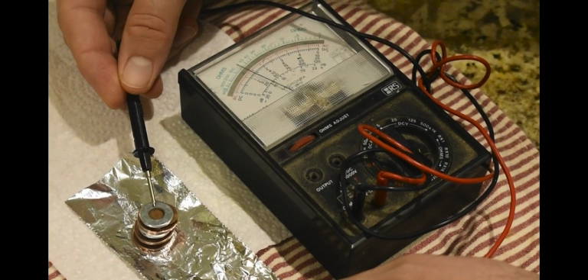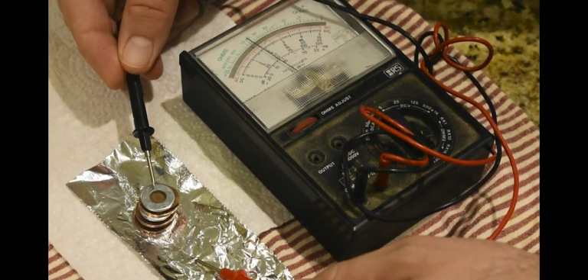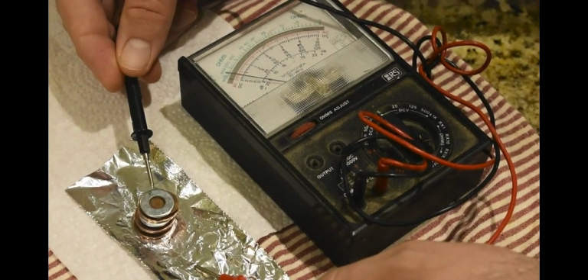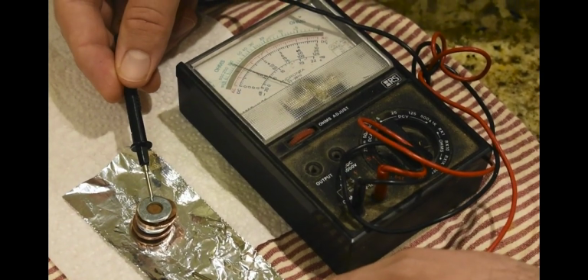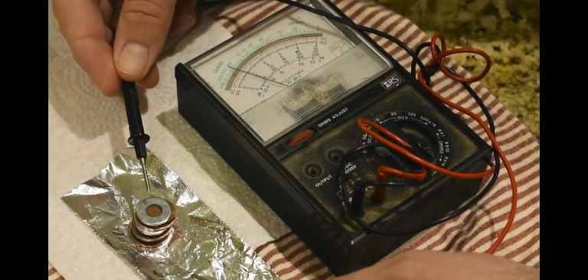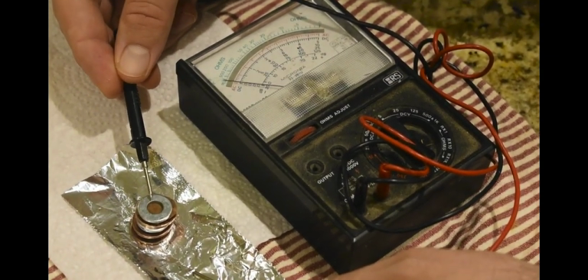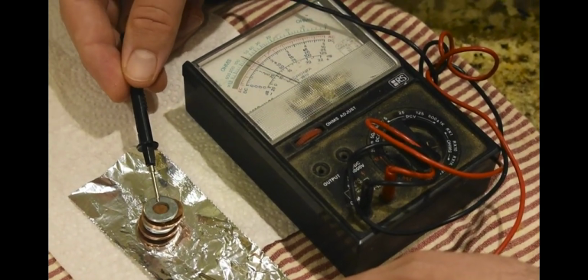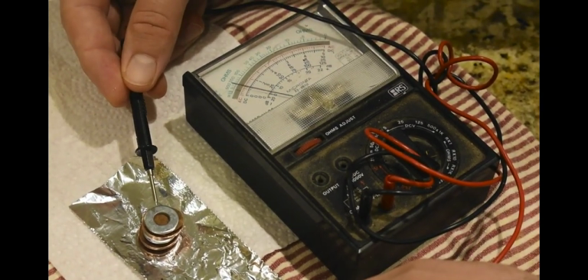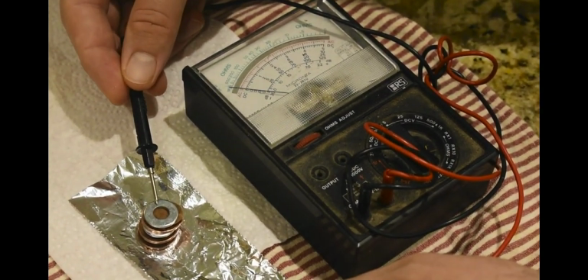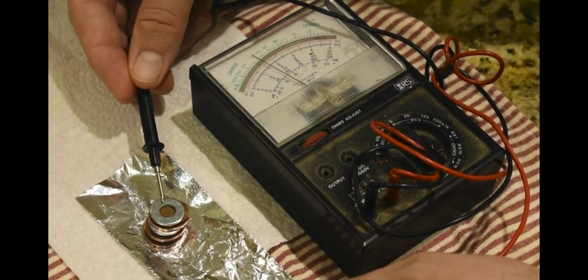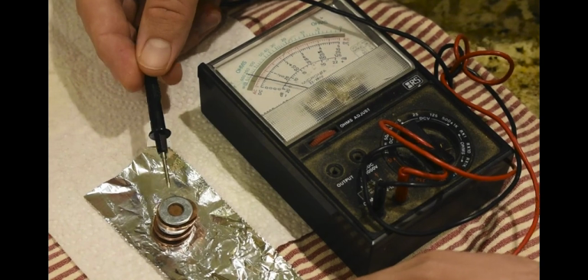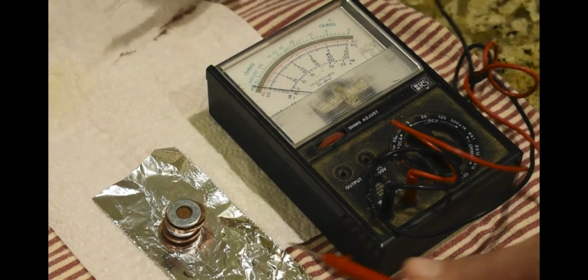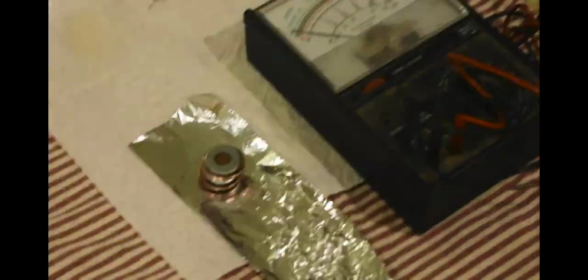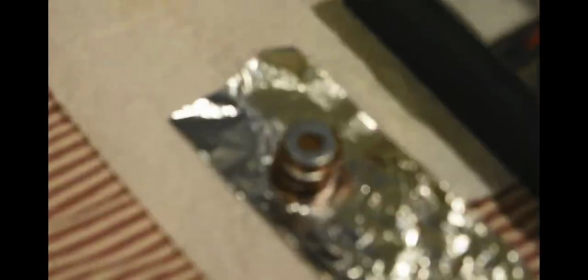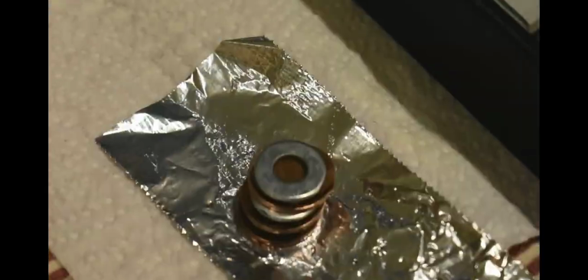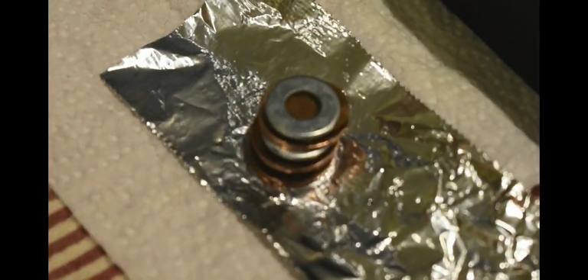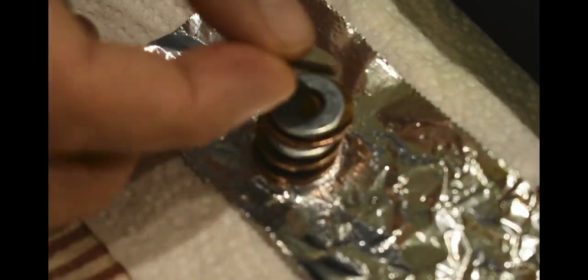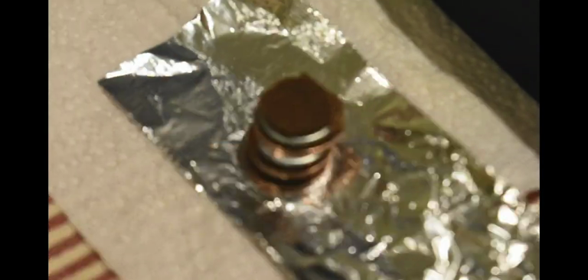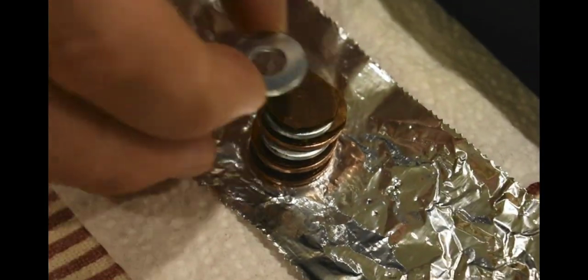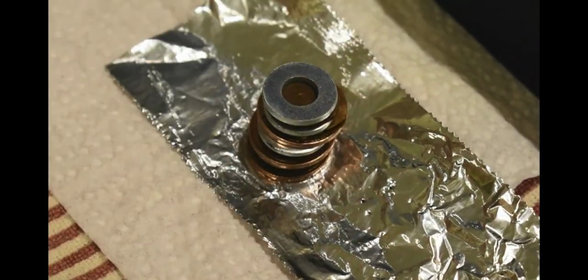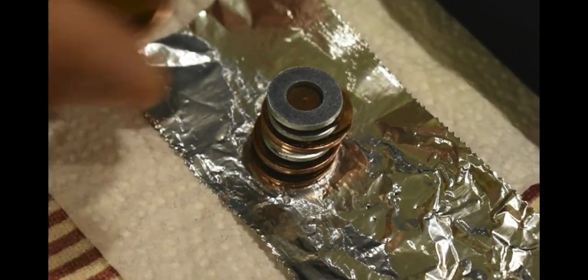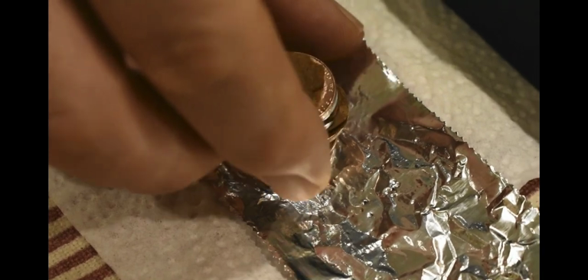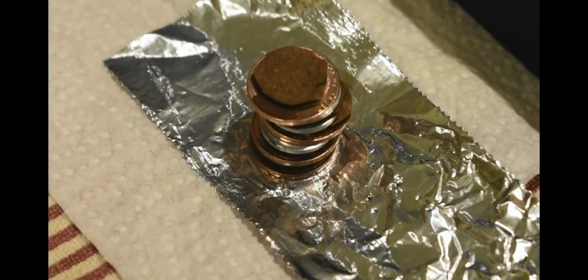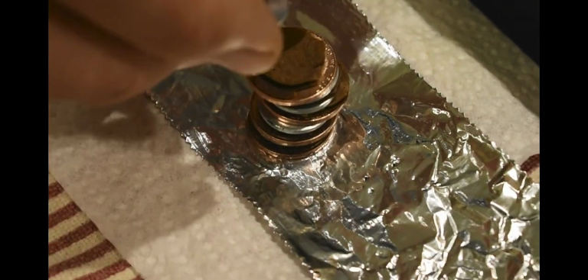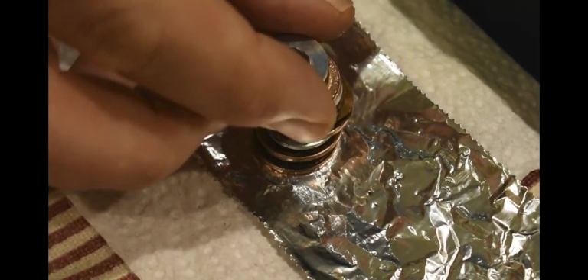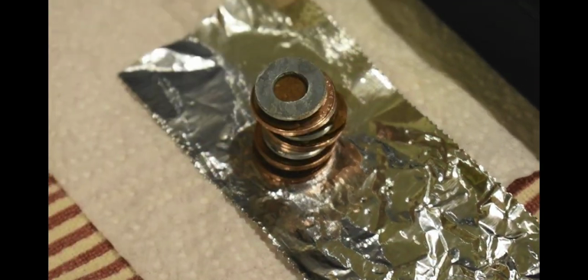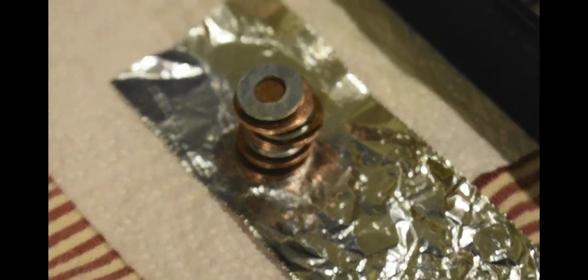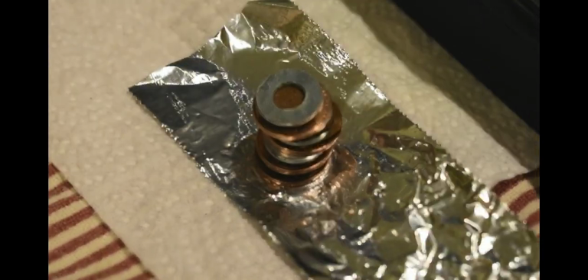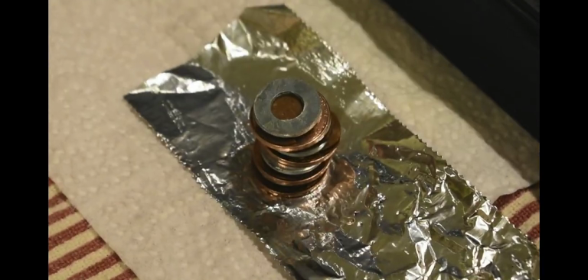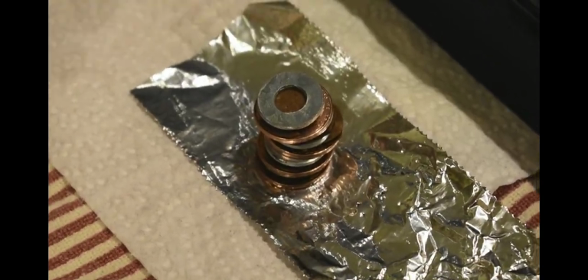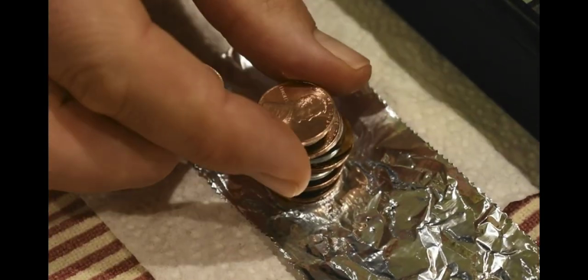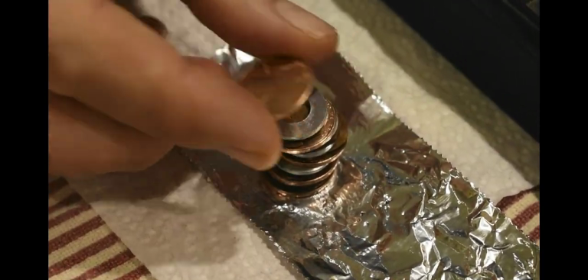All right, that's better. You have to be careful when you're doing this — if you look, it's a little bit lopsided, and this might cause me problems later on.